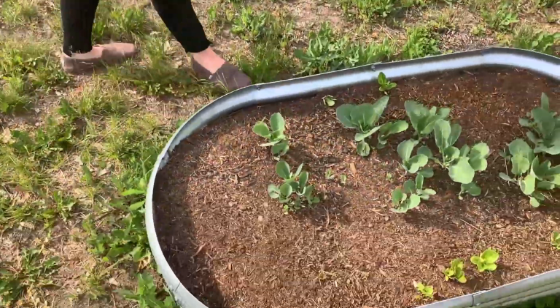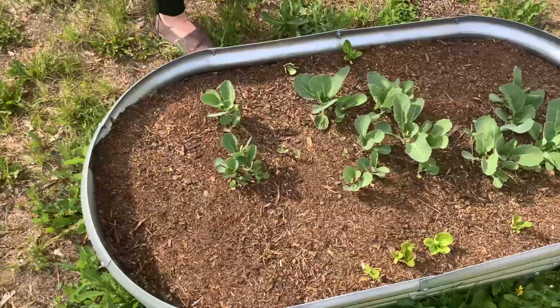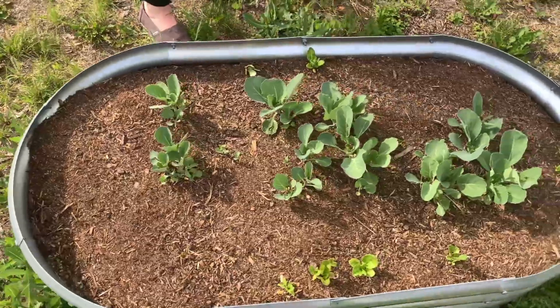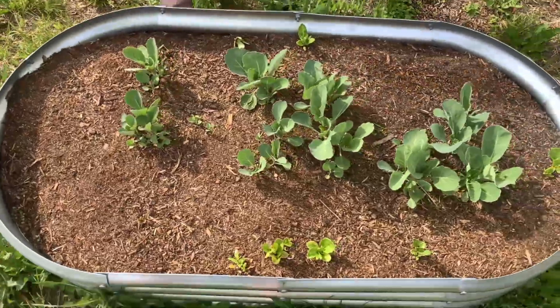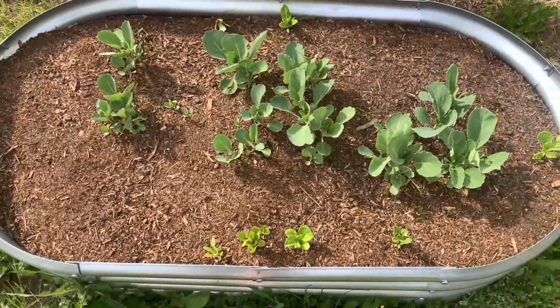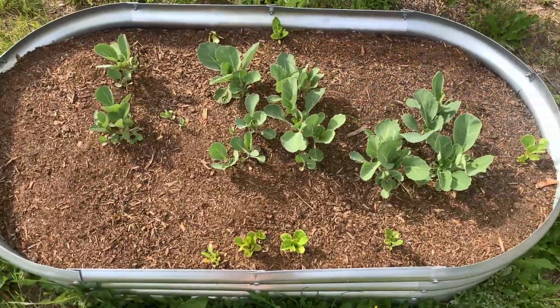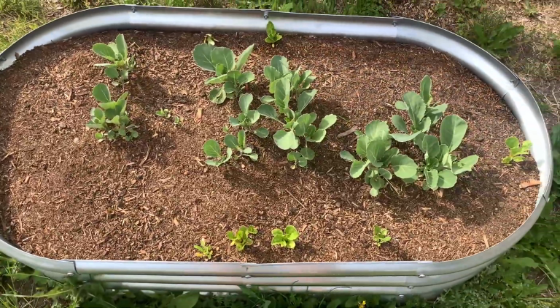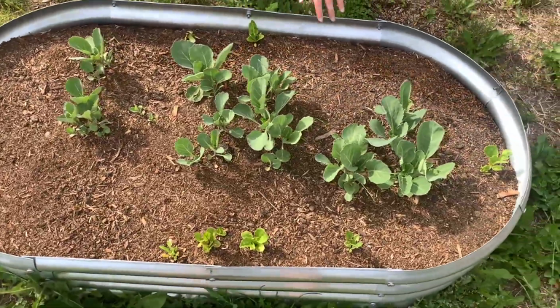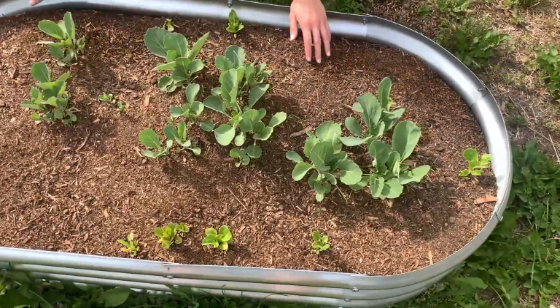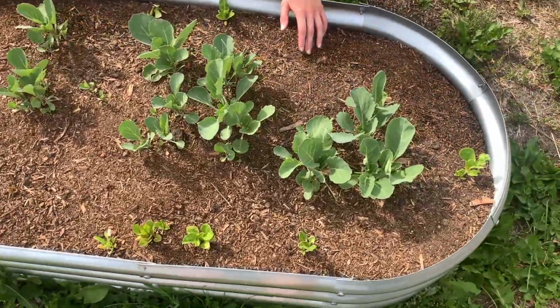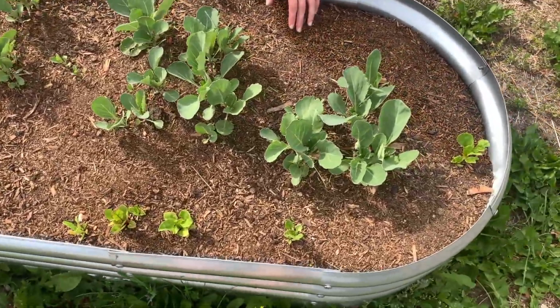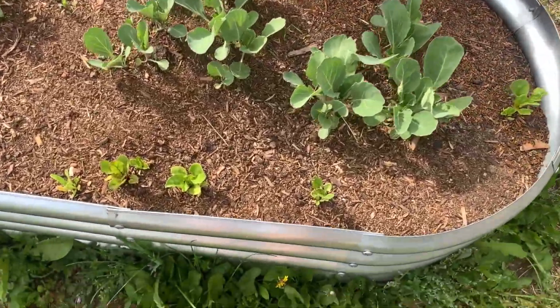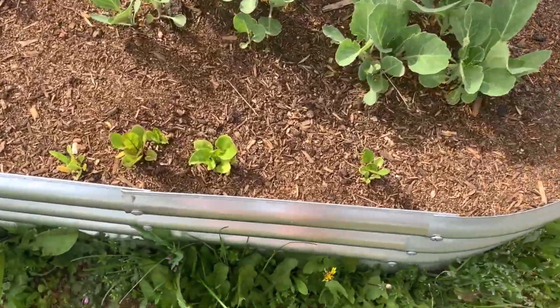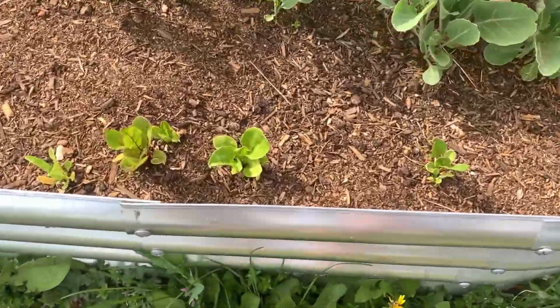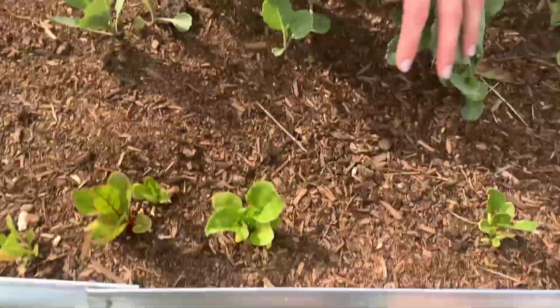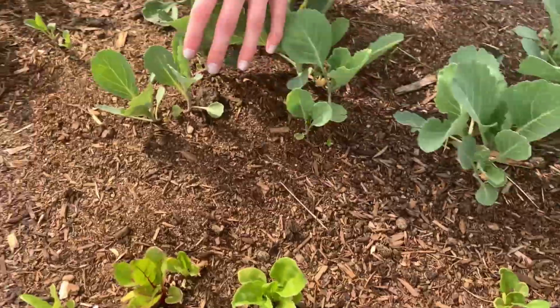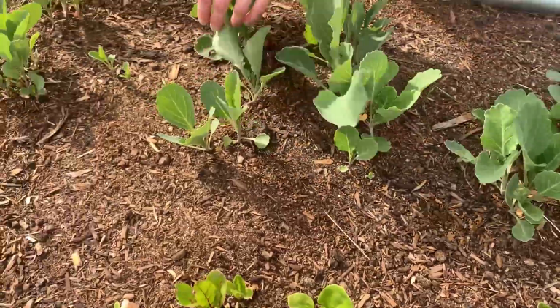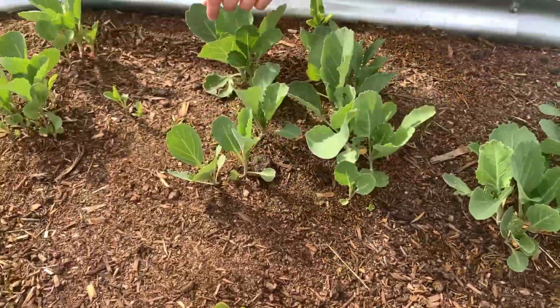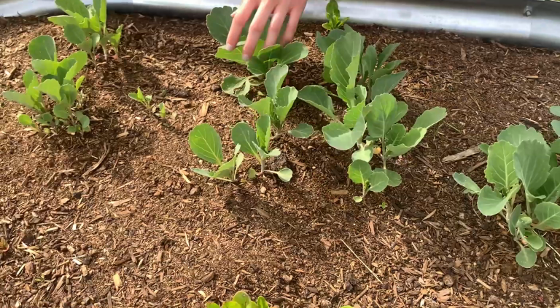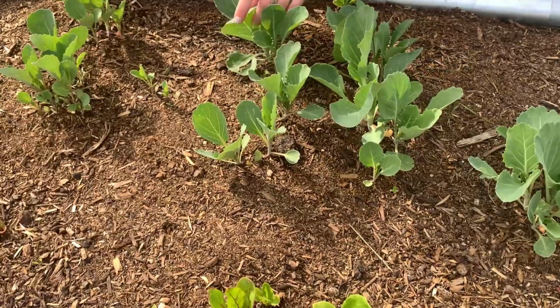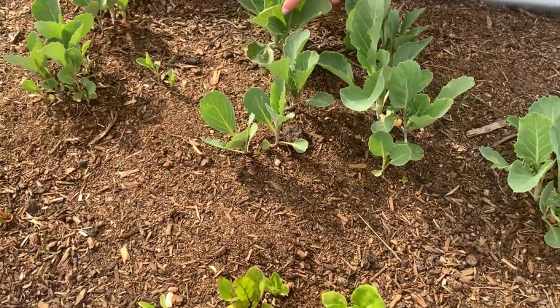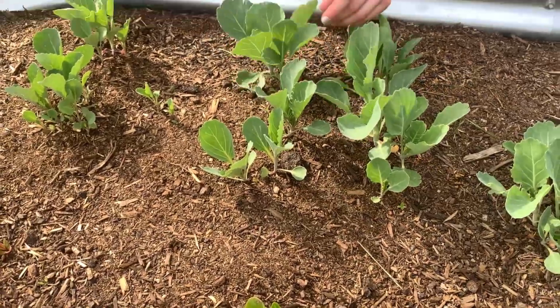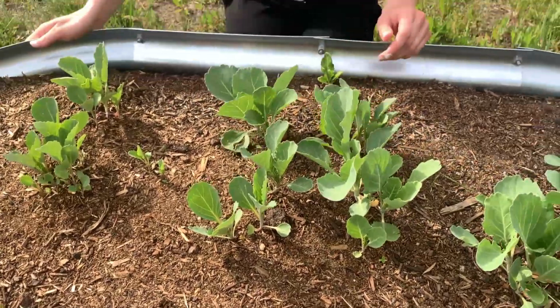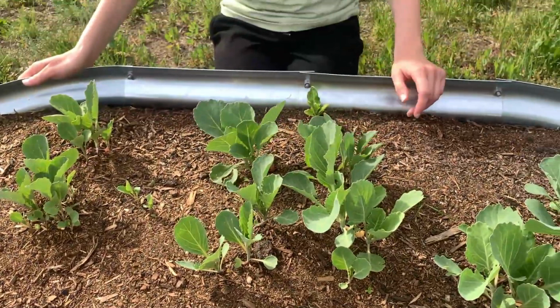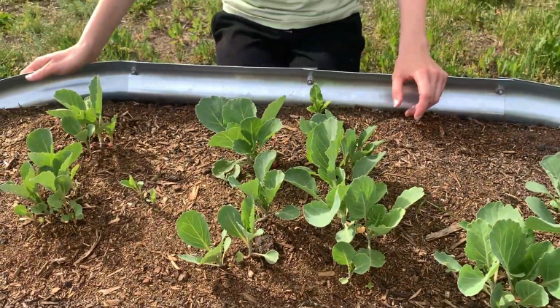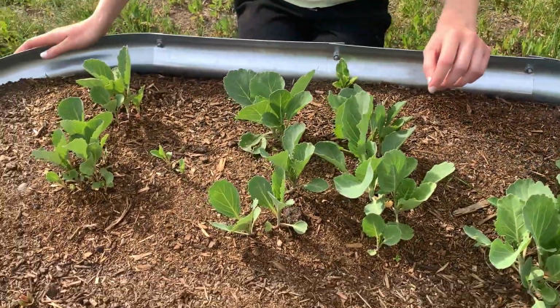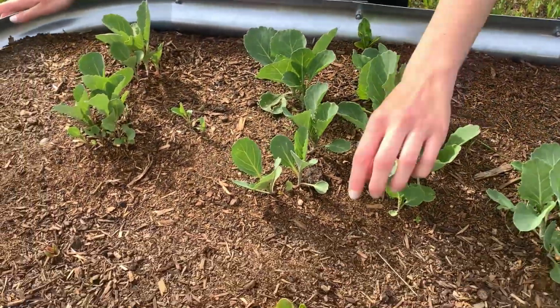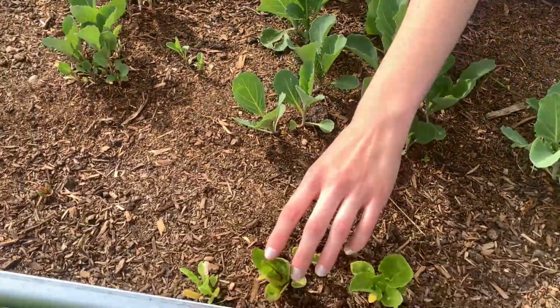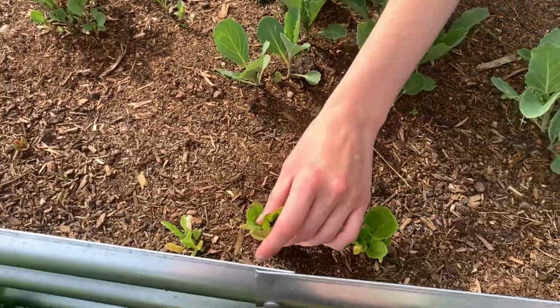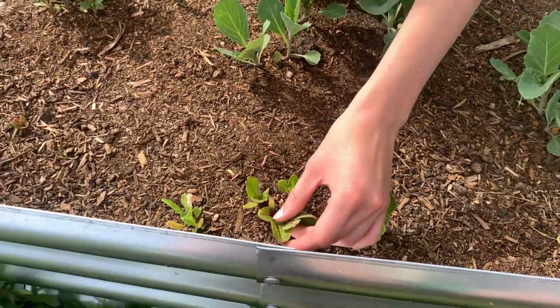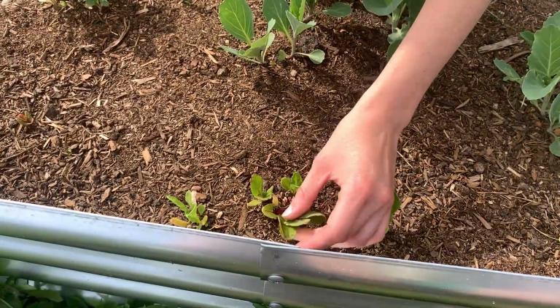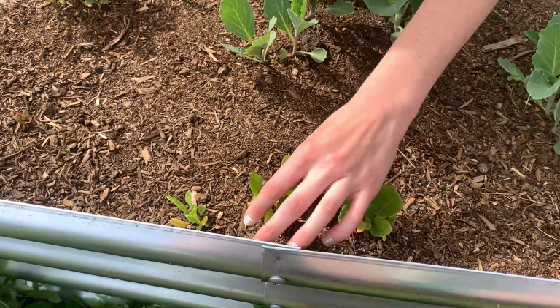Over here in the middle, all these plants are our cabbage, and then around it we have Swiss chard.